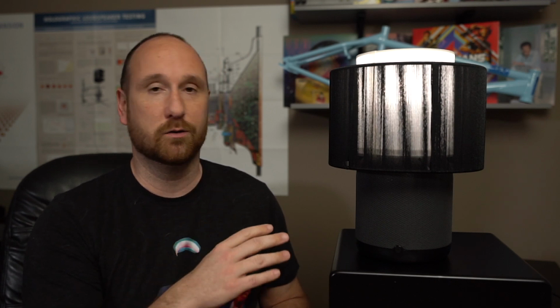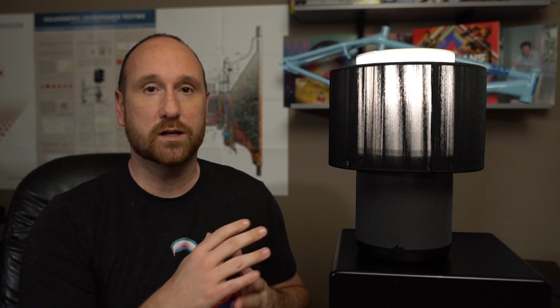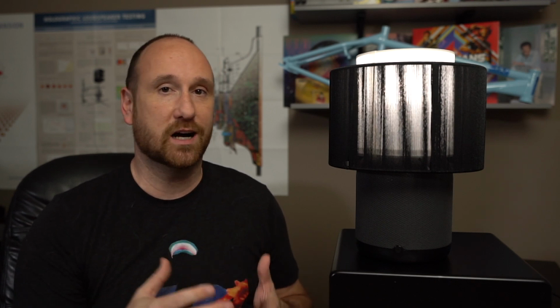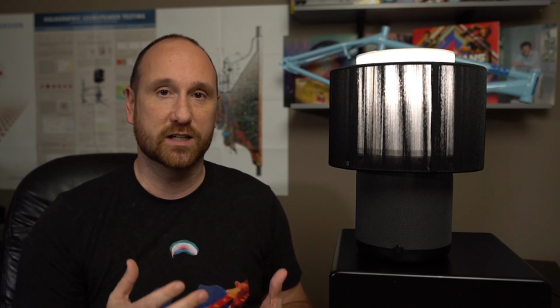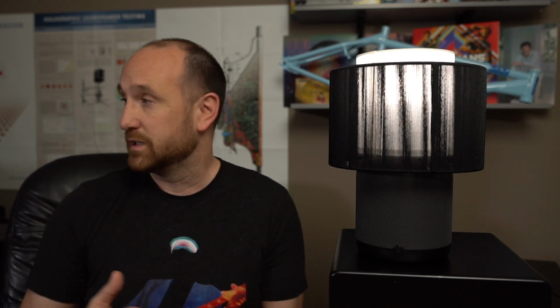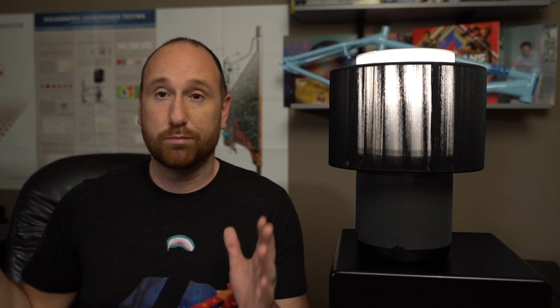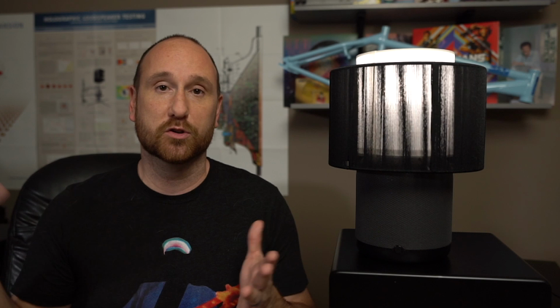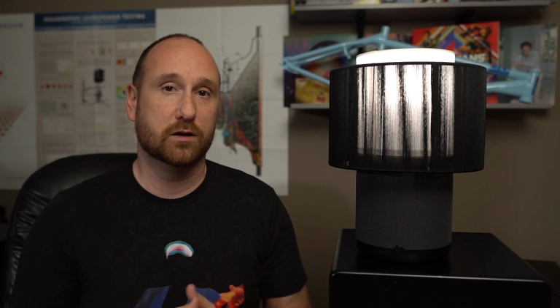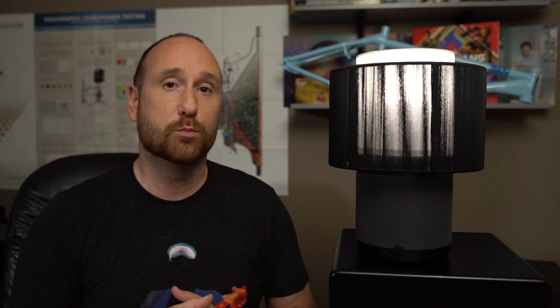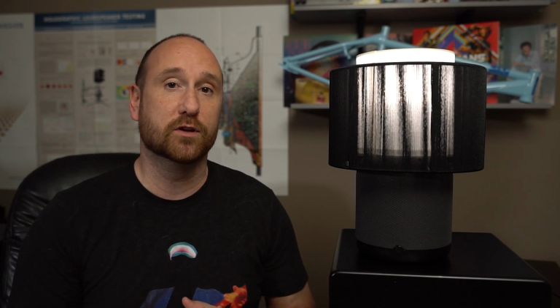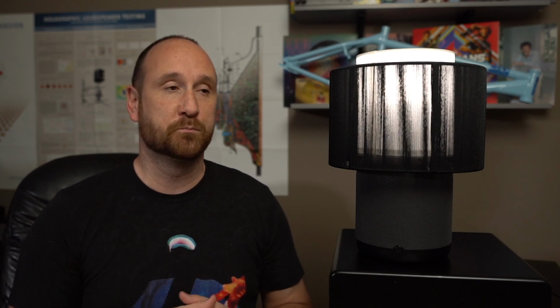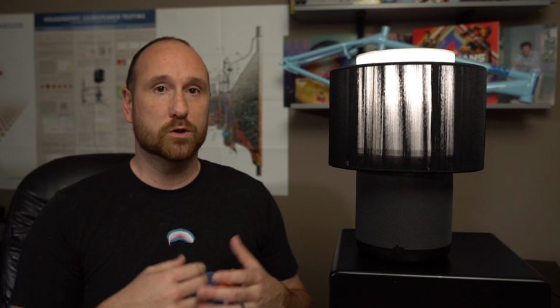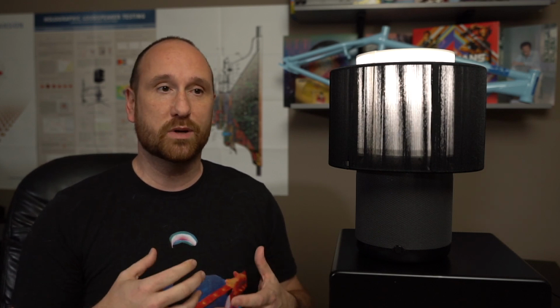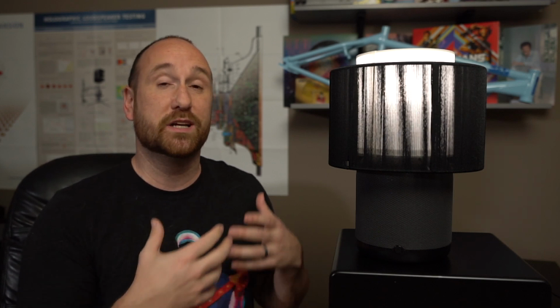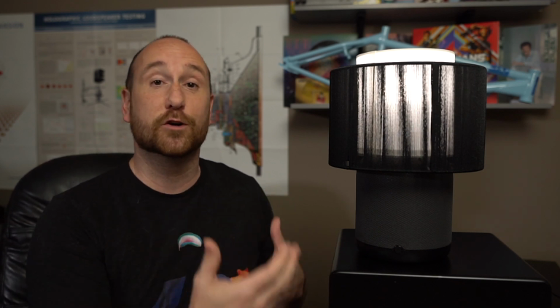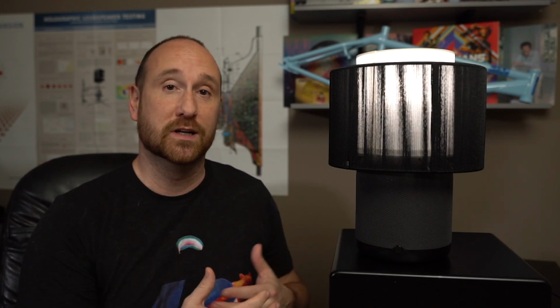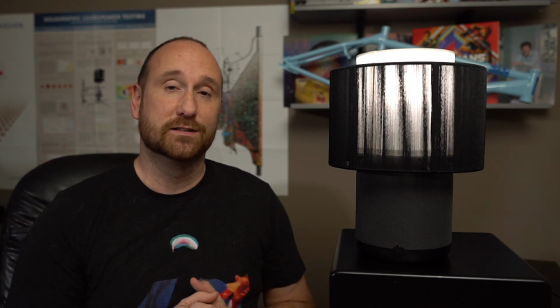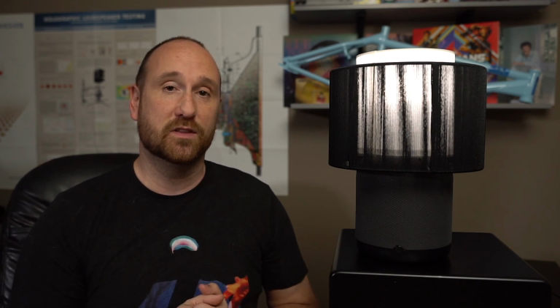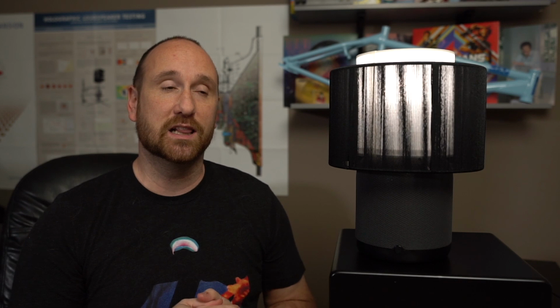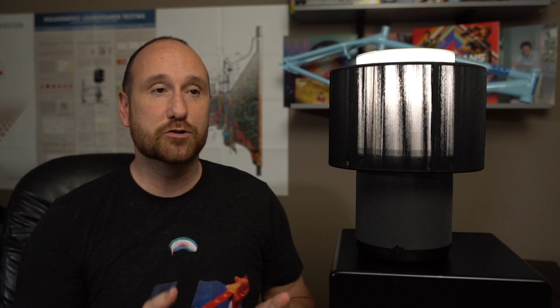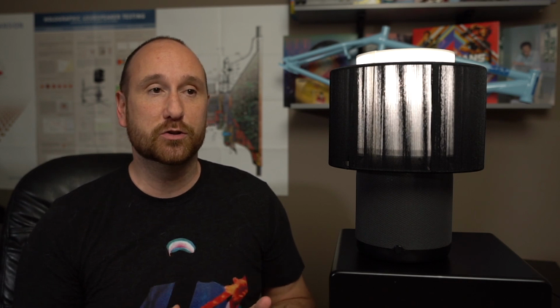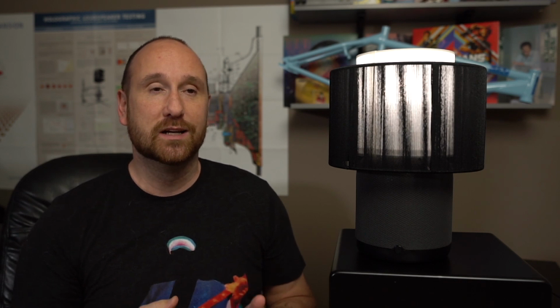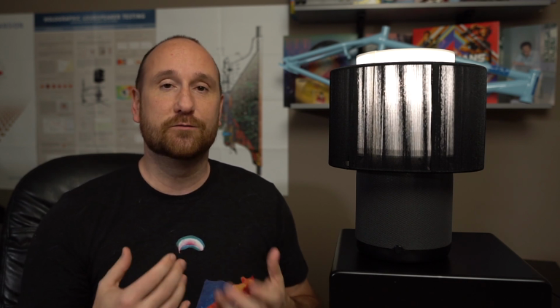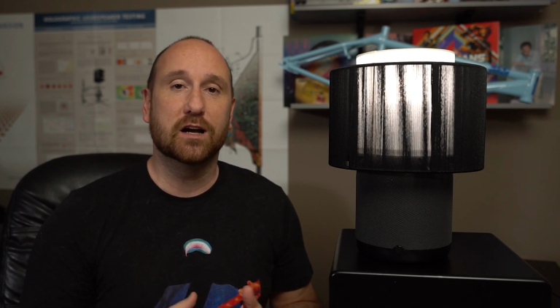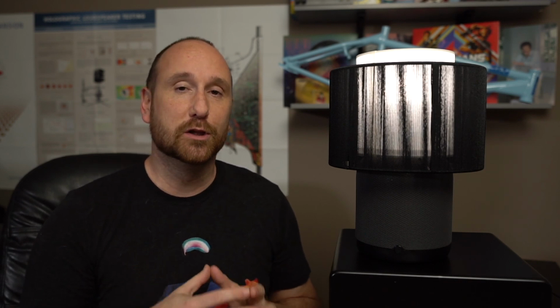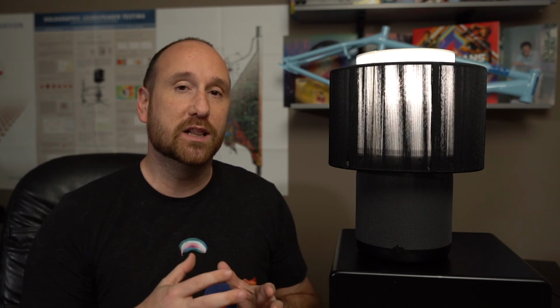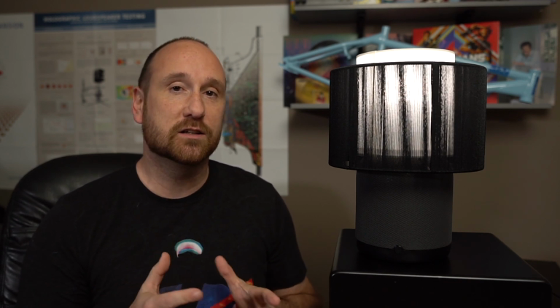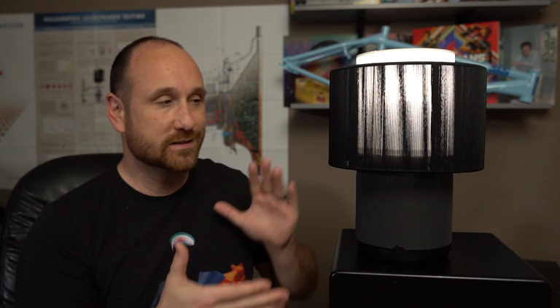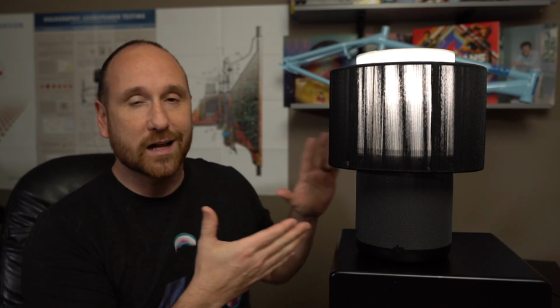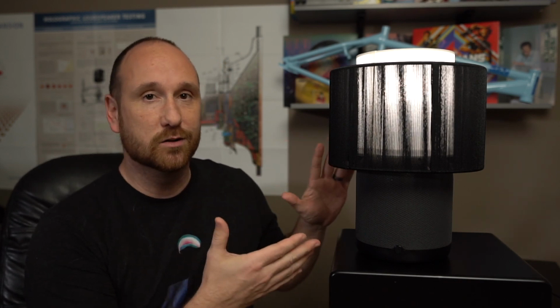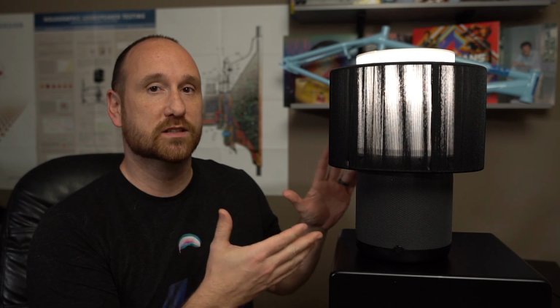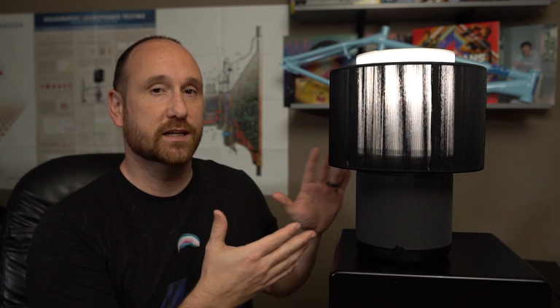We're not talking hi-fi speakers — I've got plenty of those around here and I've reviewed plenty of those. We're talking about a piece of furniture, something that allows you to live your life with a little bit less clutter. That's exactly what this thing is.